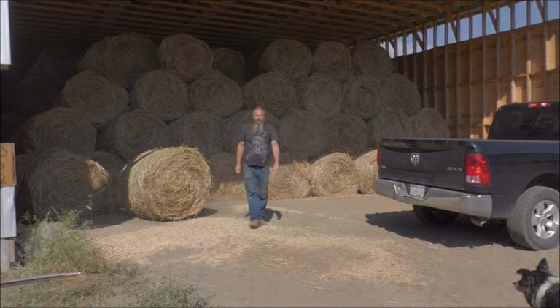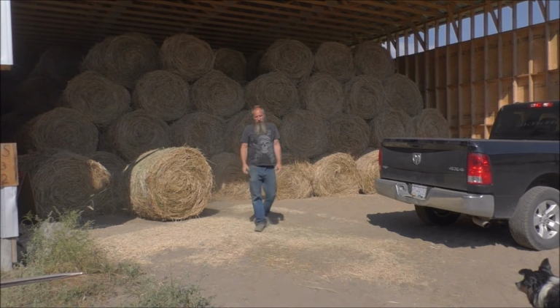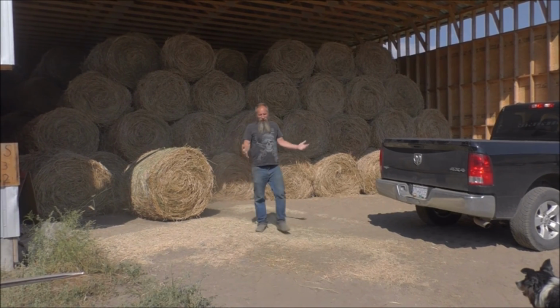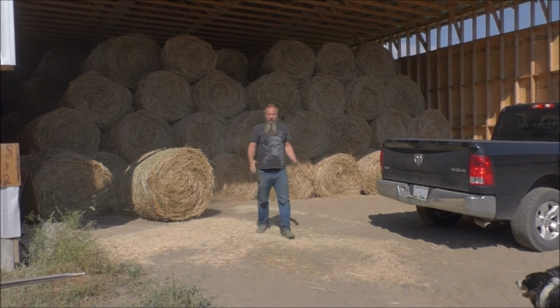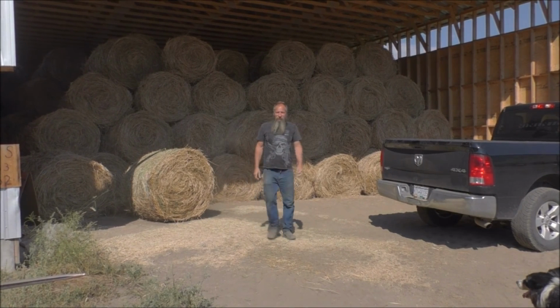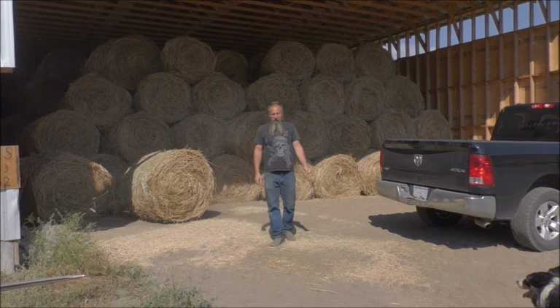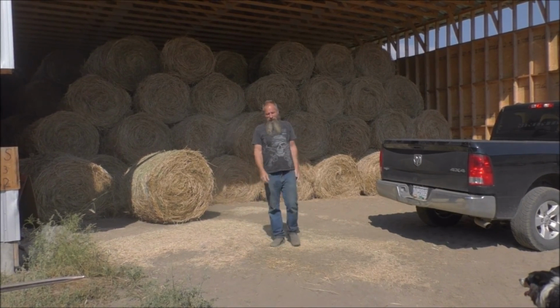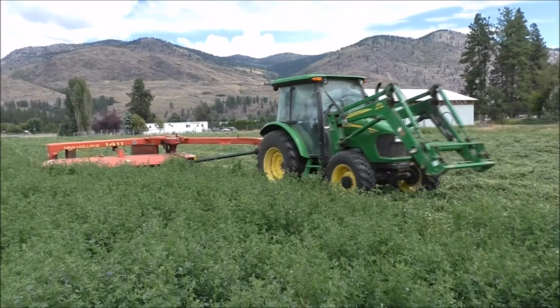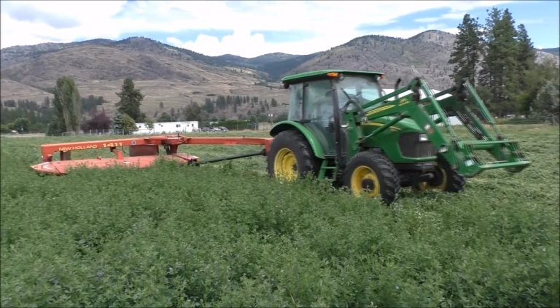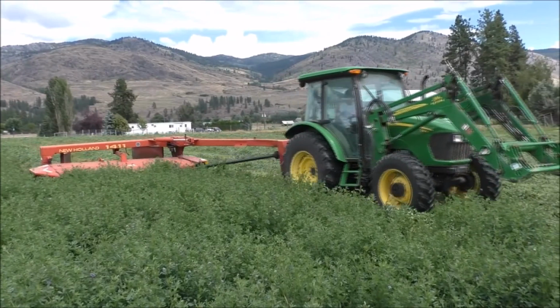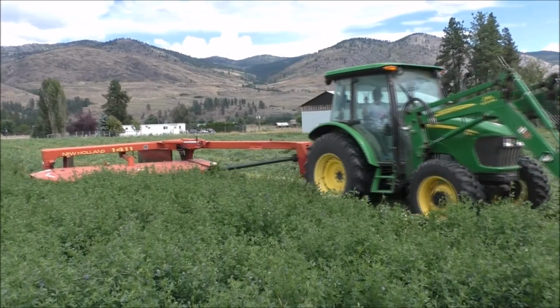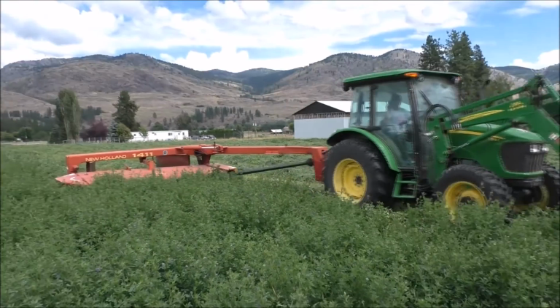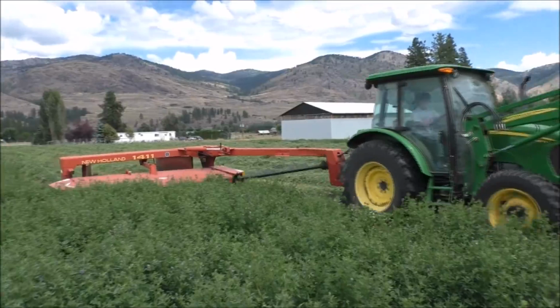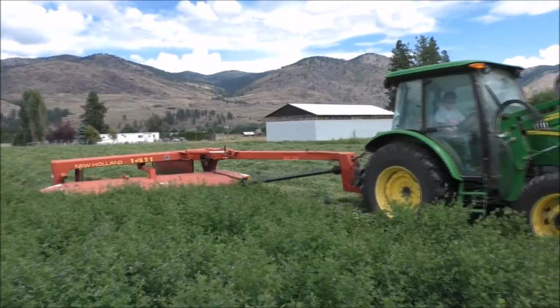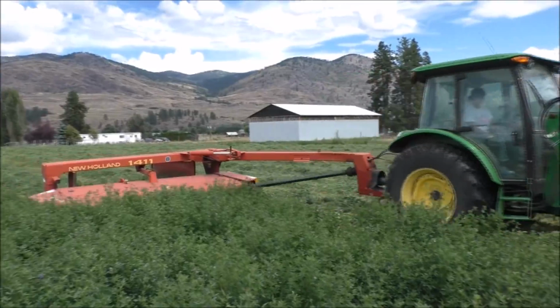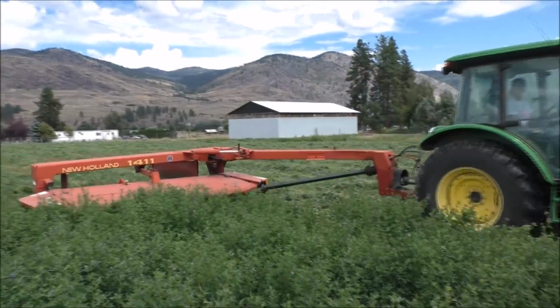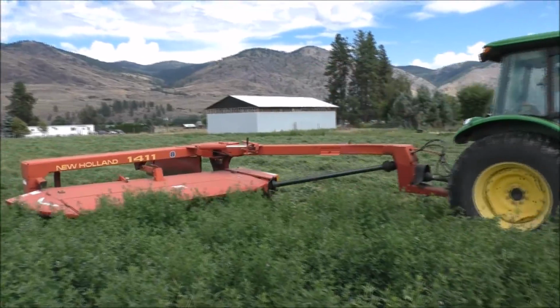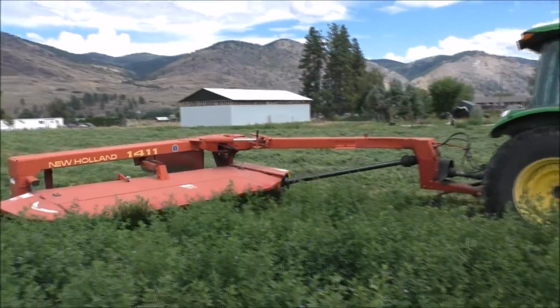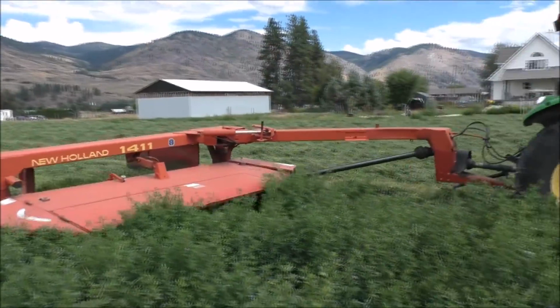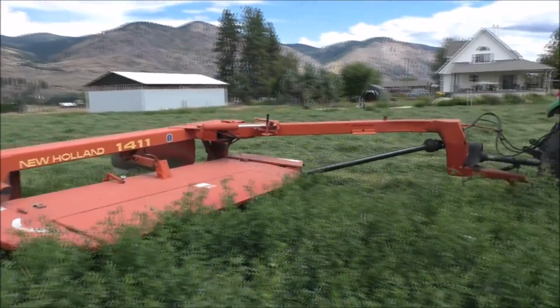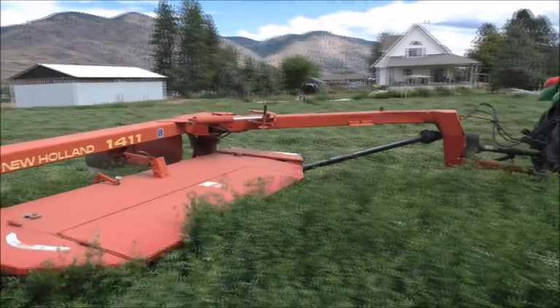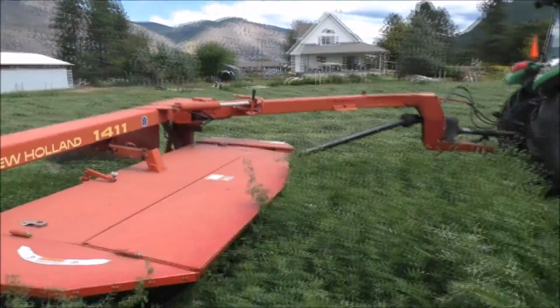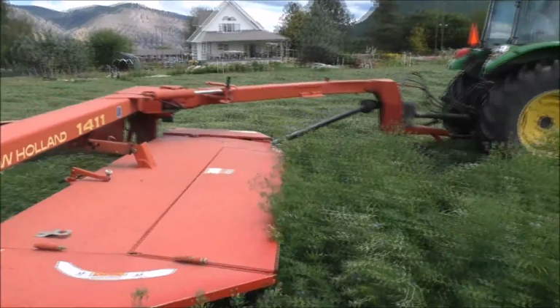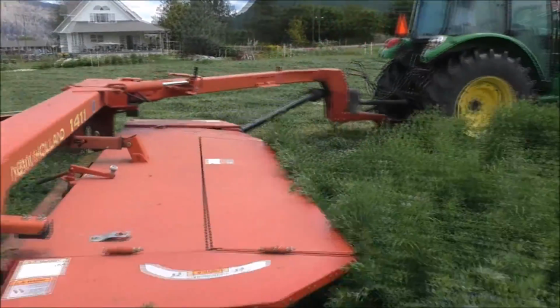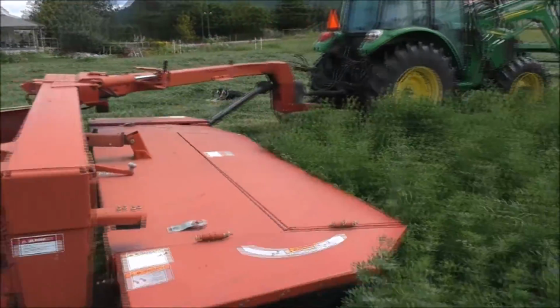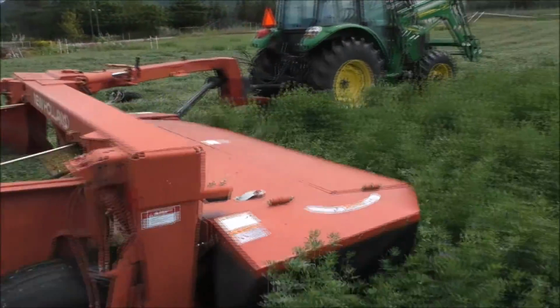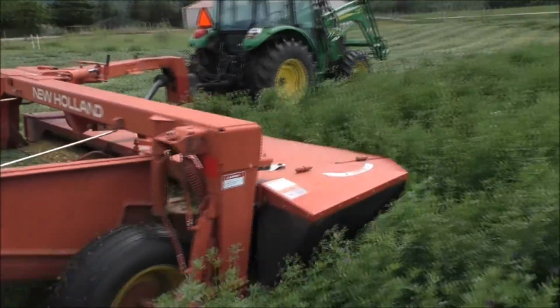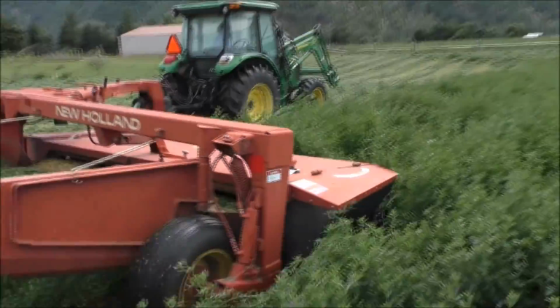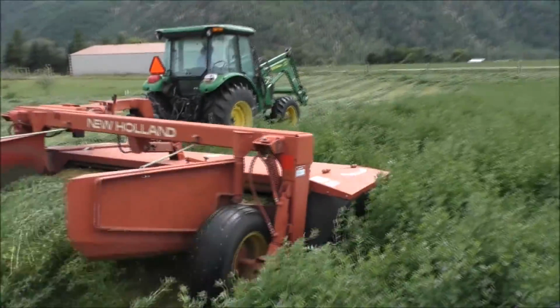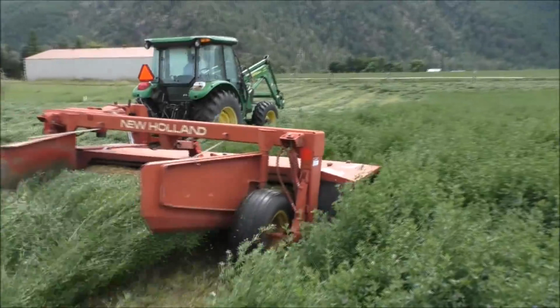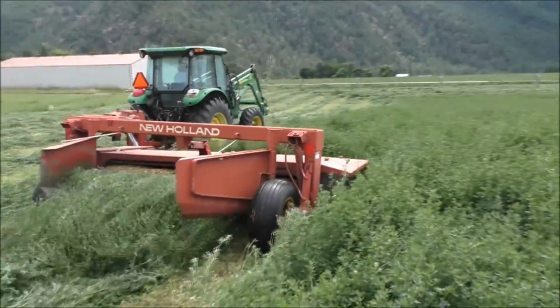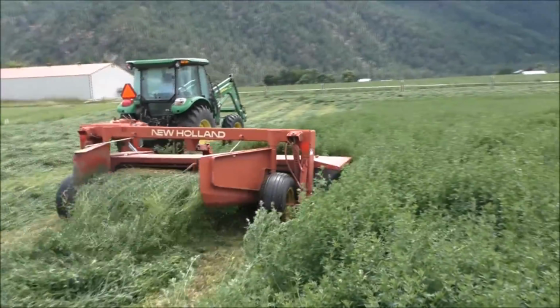So they are pretty easy to move. We cut three crops a year. It was a seeded mixture of one-third timothy, one-third brome, and one-third alfalfa, but it's mostly alfalfa.